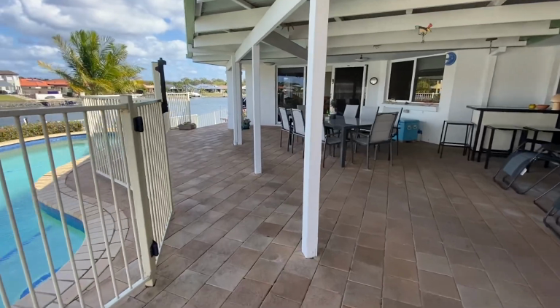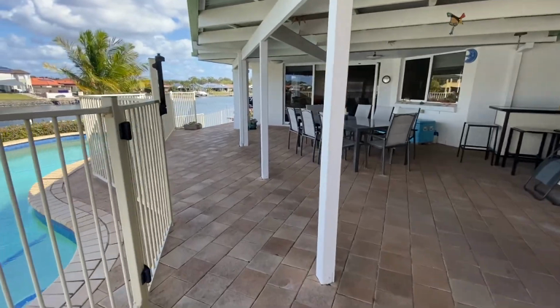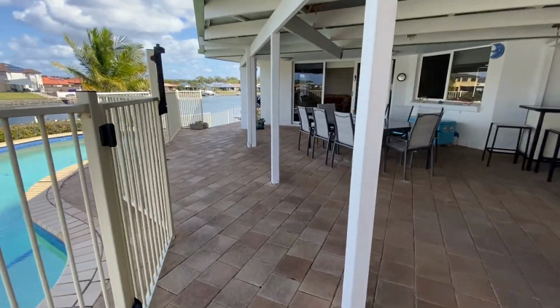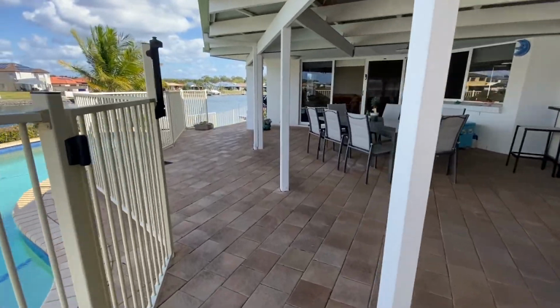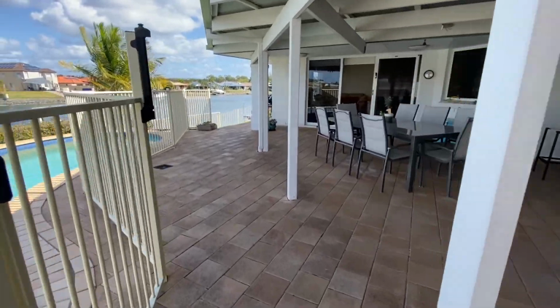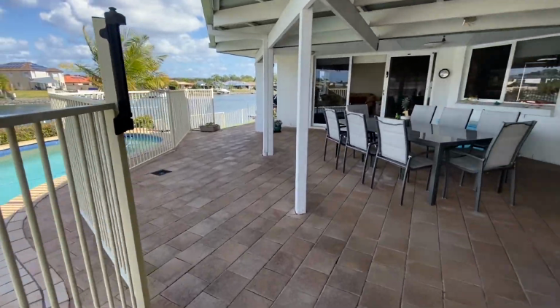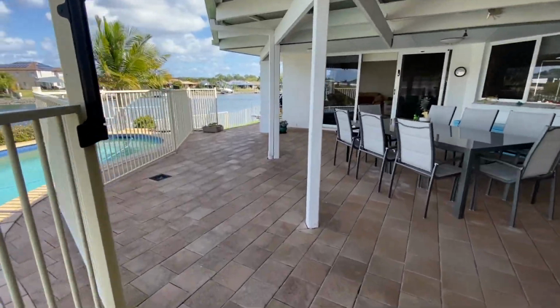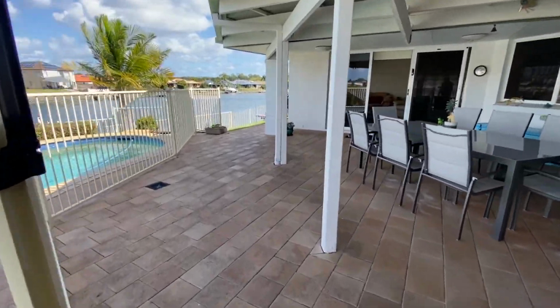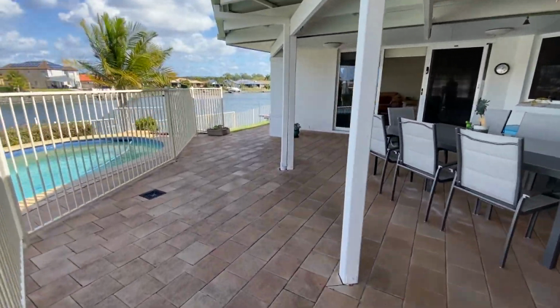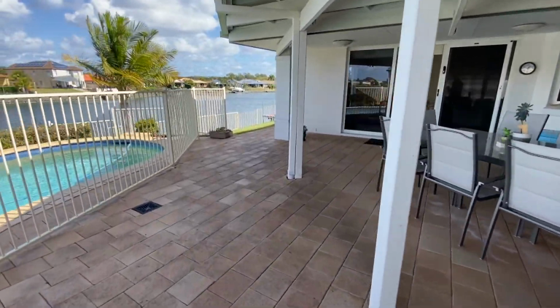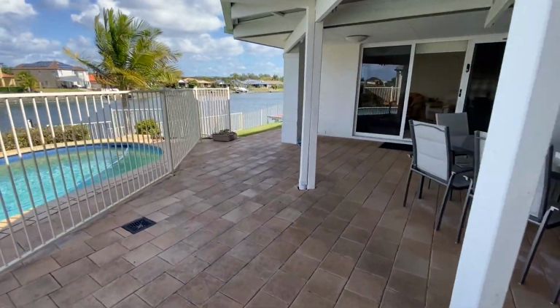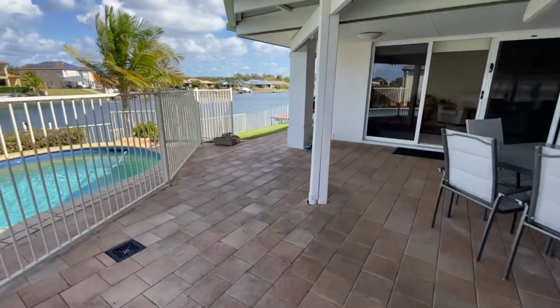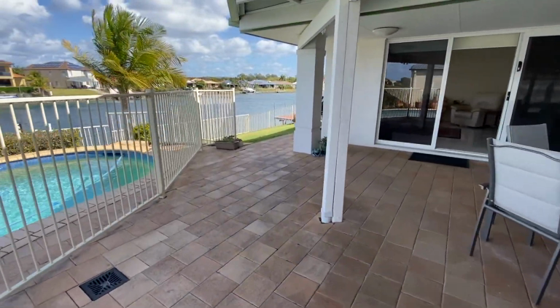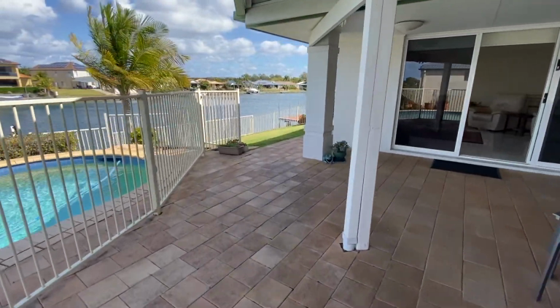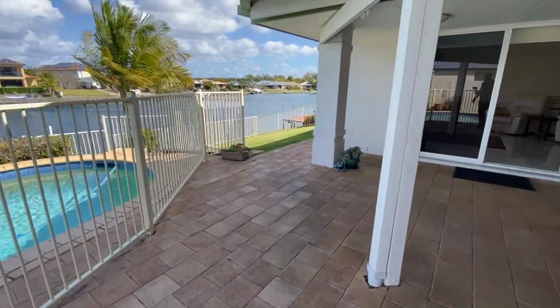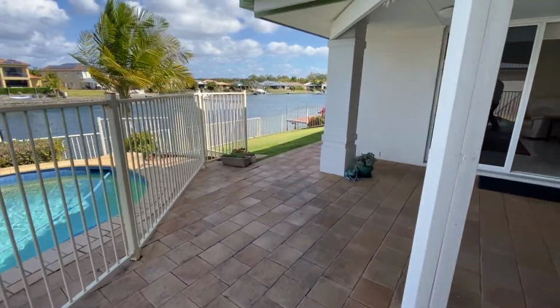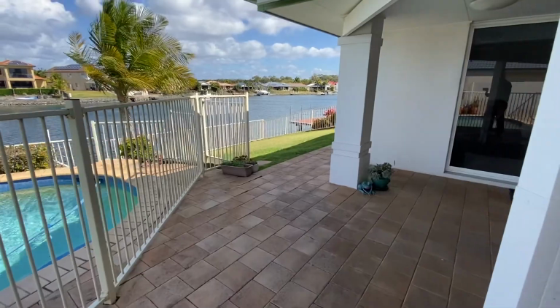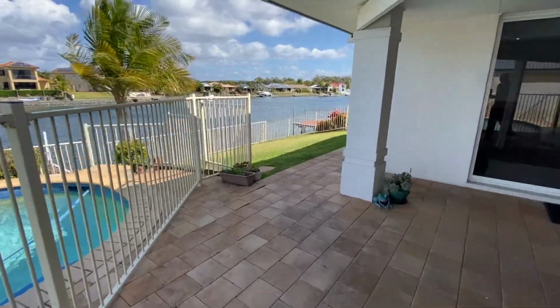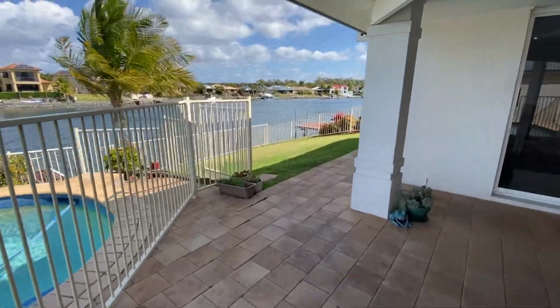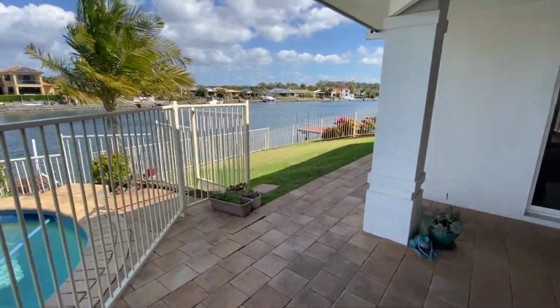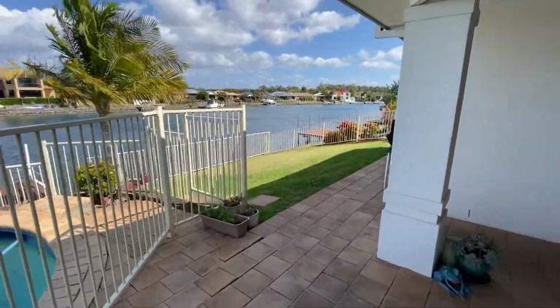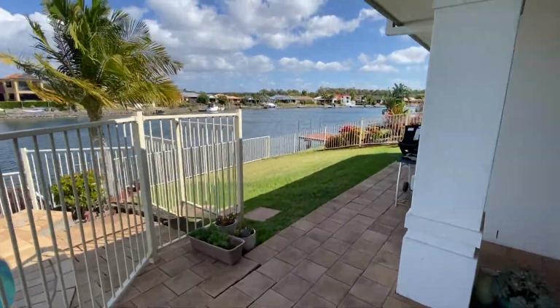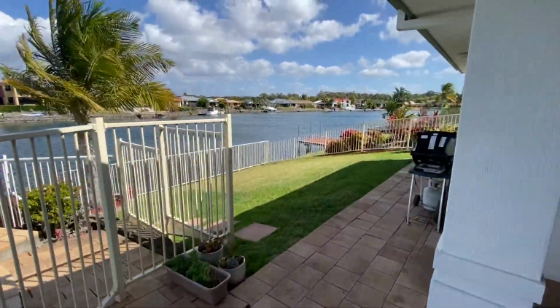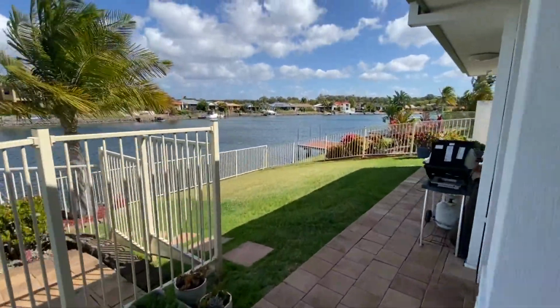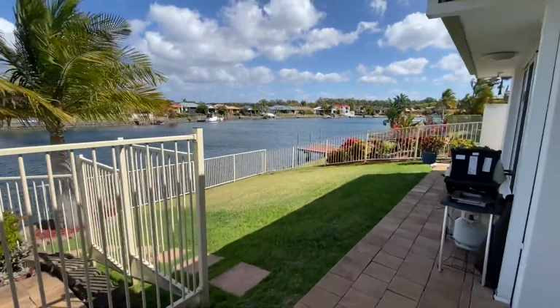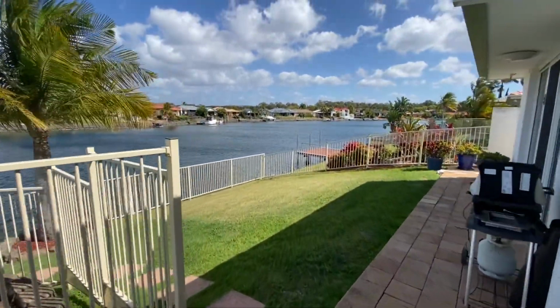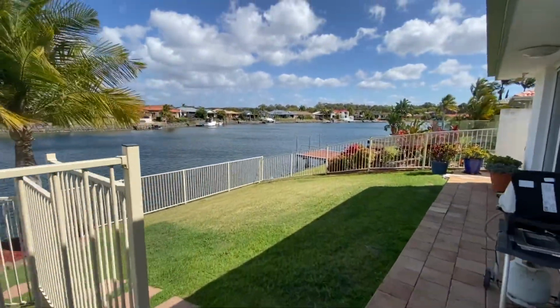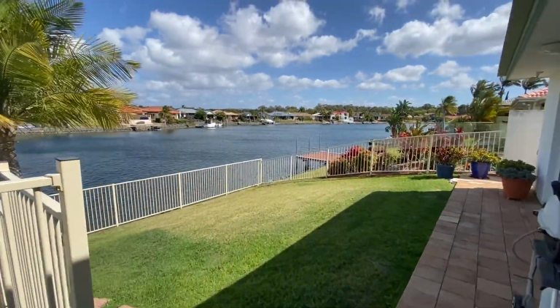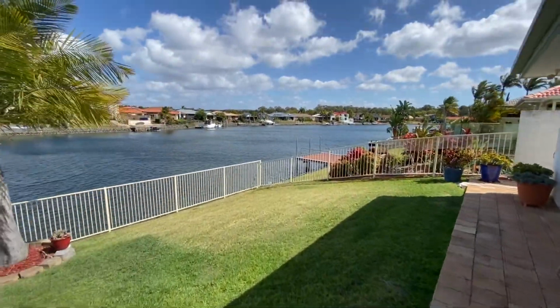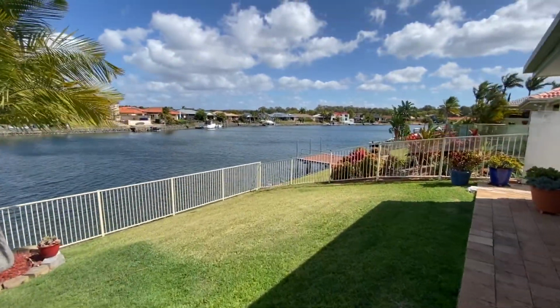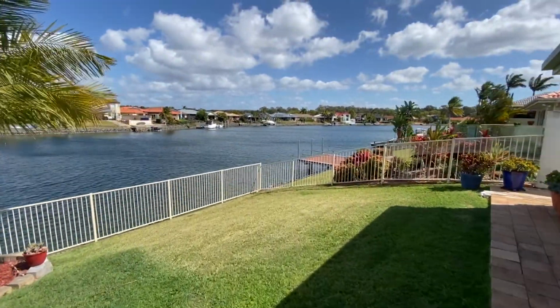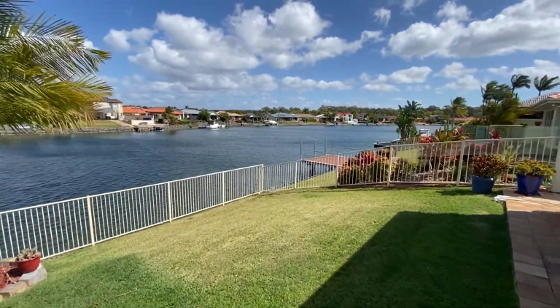The huge undercover entertaining area is the perfect spot to boast the enviable views while enjoying a relaxing lifestyle with family and friends.